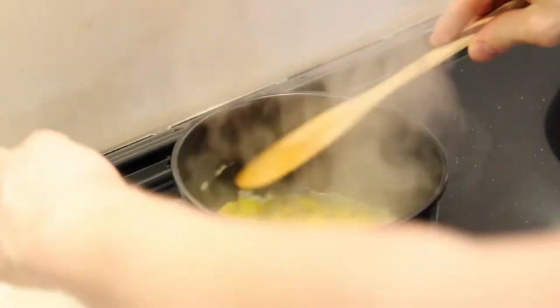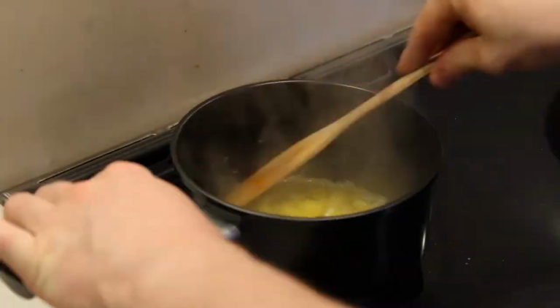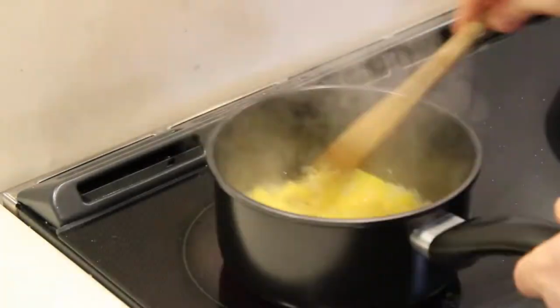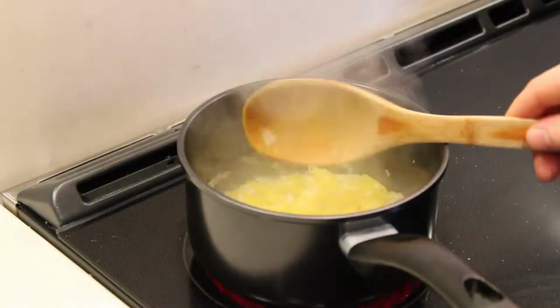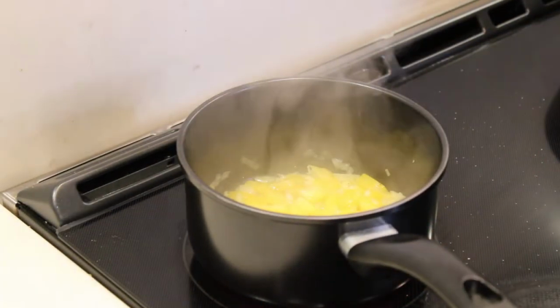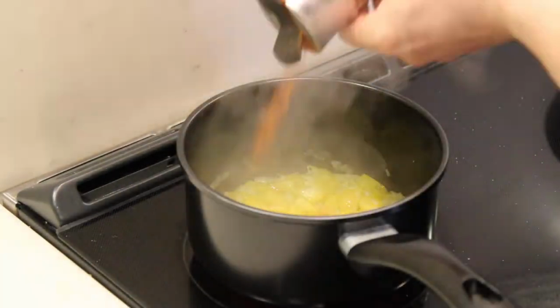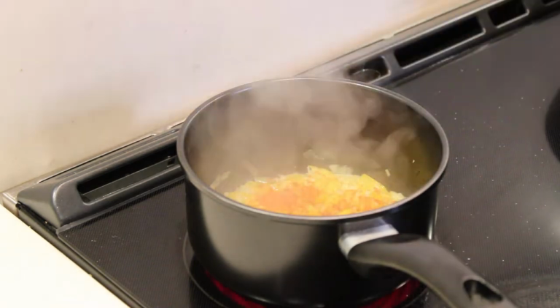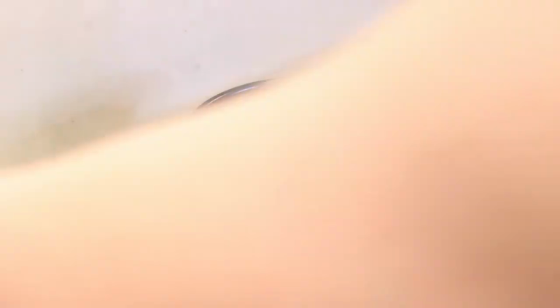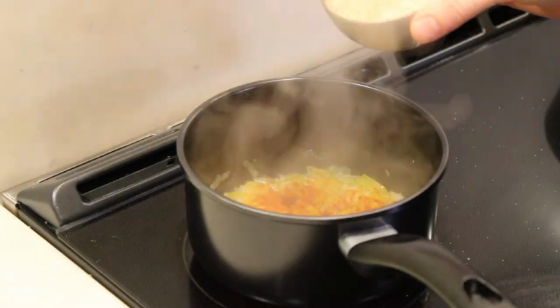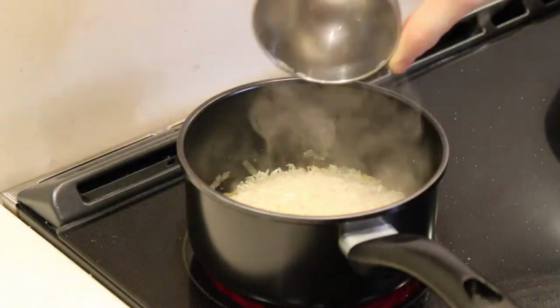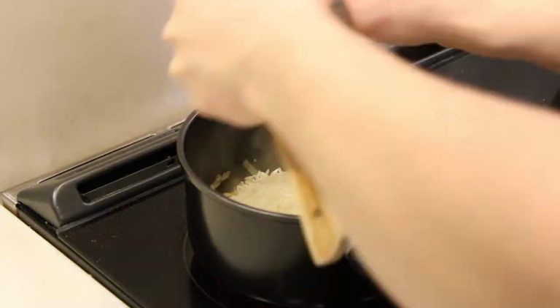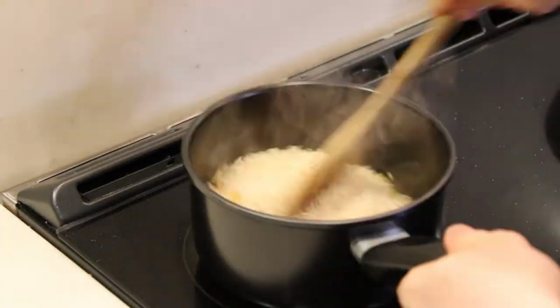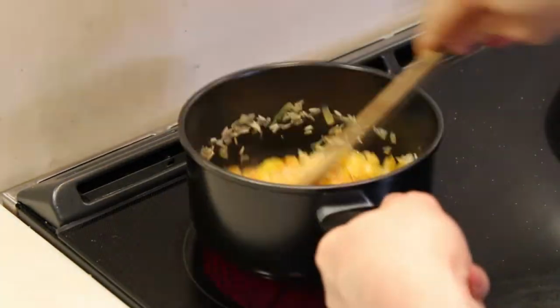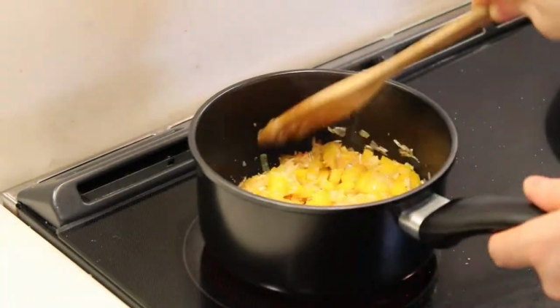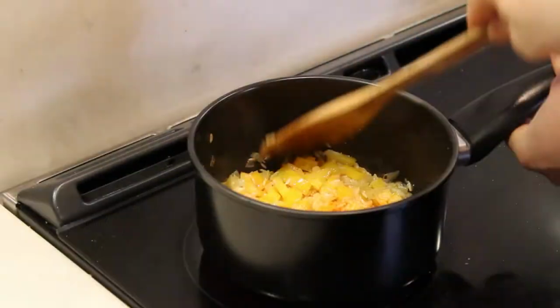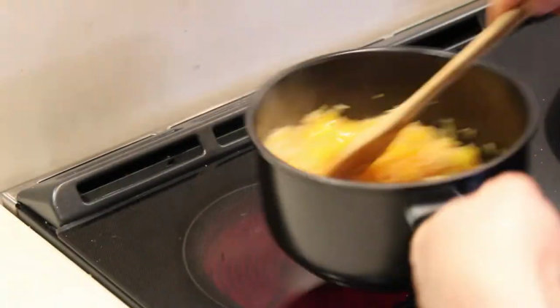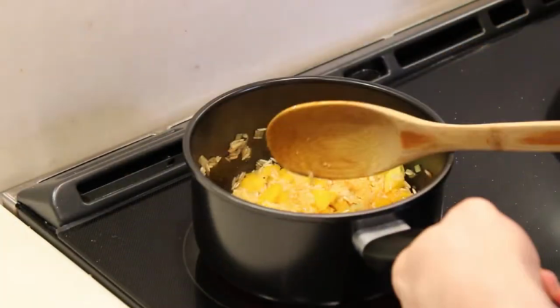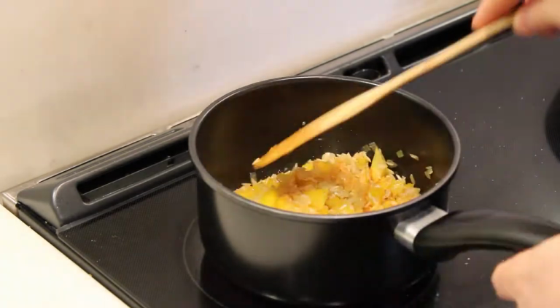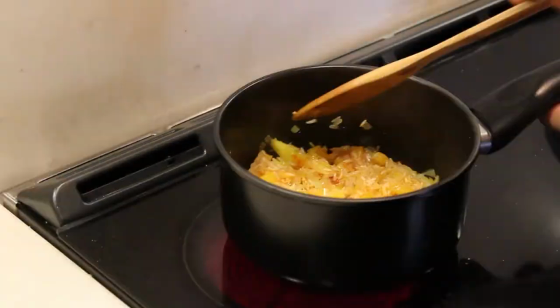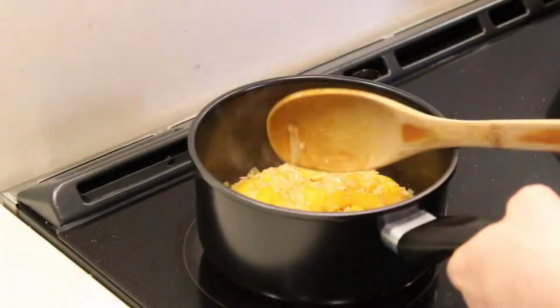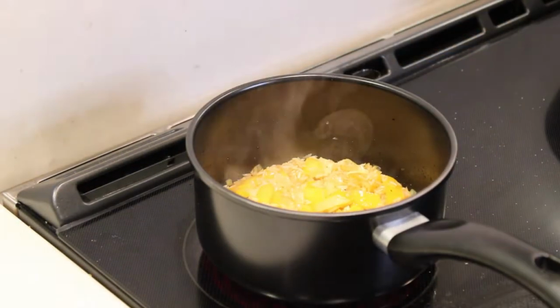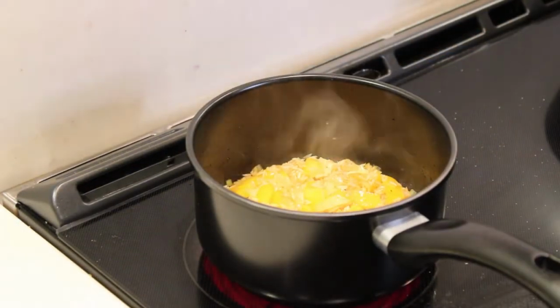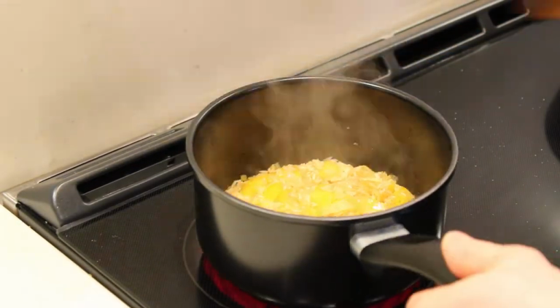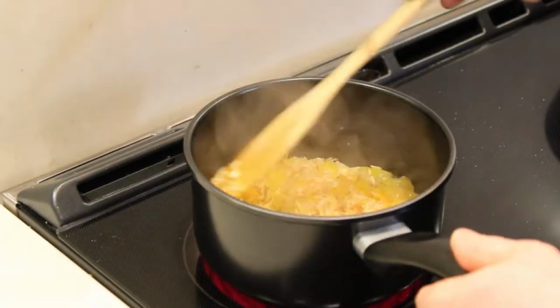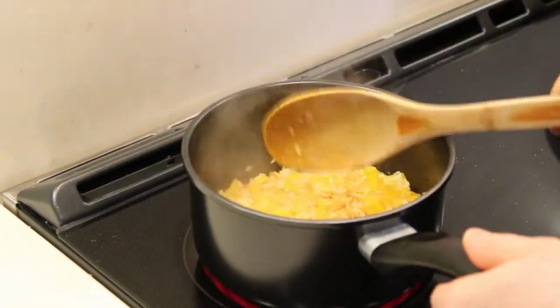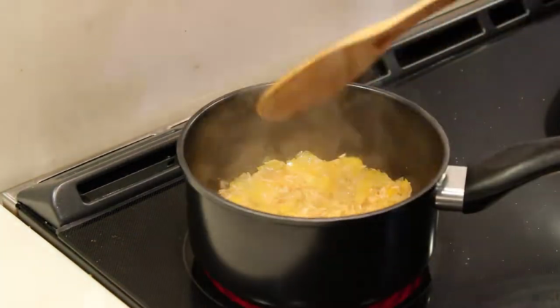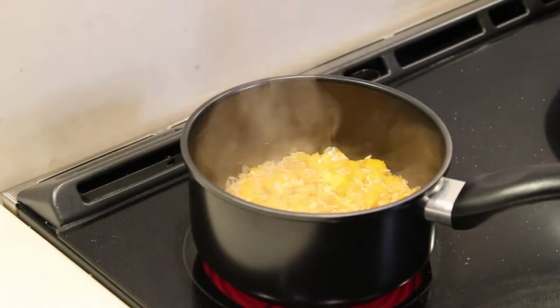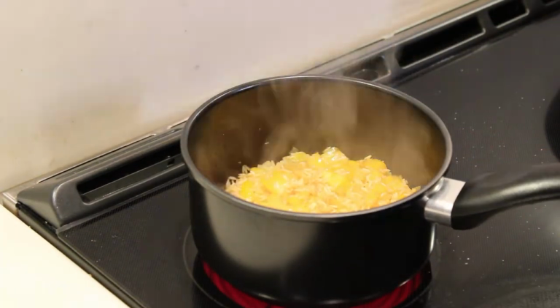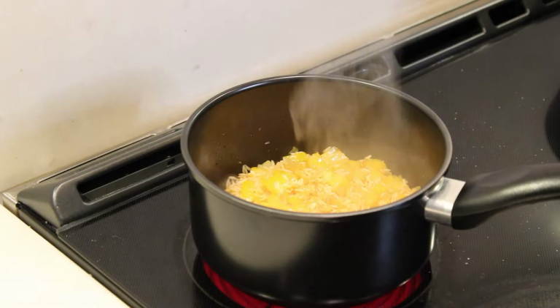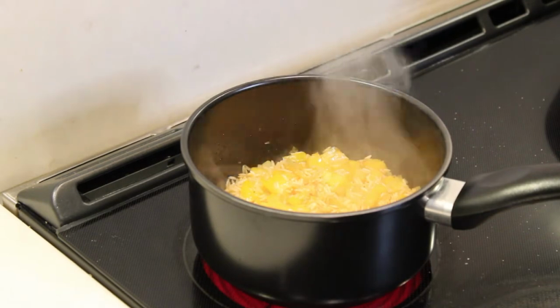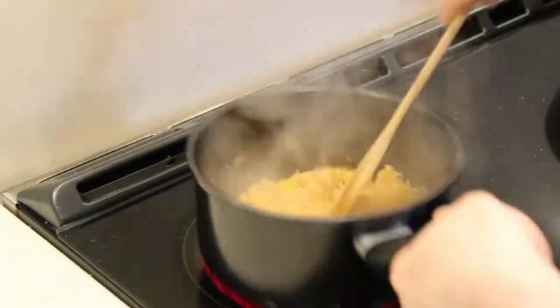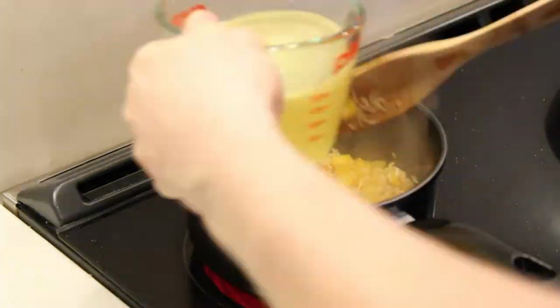Right after the paprika, add your rice so that it soaks up all the flavors and aromas from the vegetables and the seasoning. Once you fry the rice dry for a few minutes, then pour it down with the chicken stock and just cook until the rice absorbs all the water.